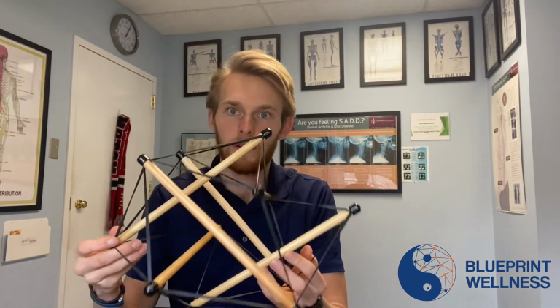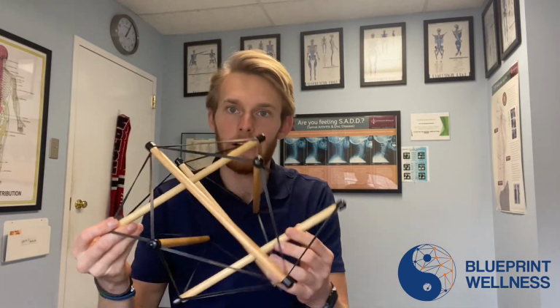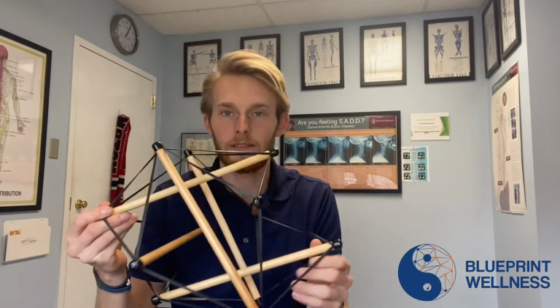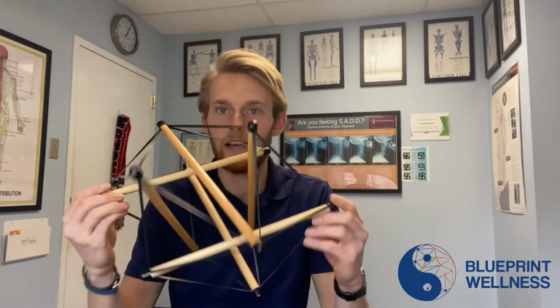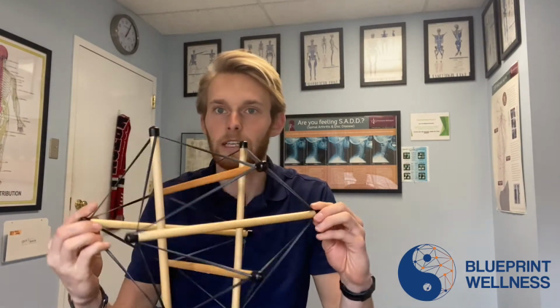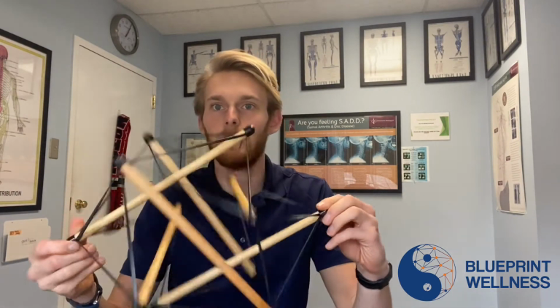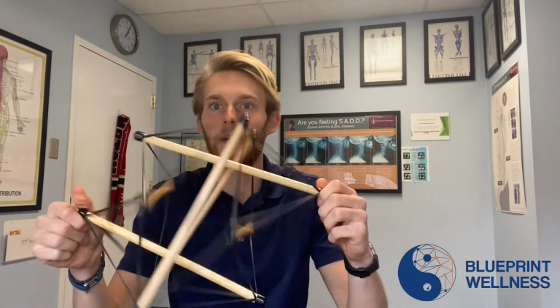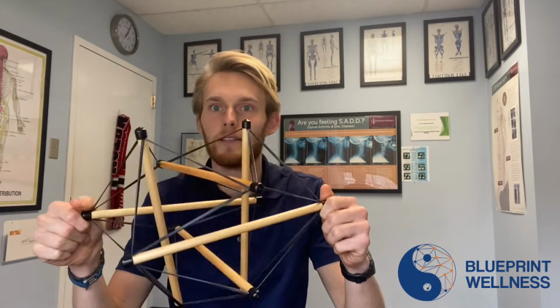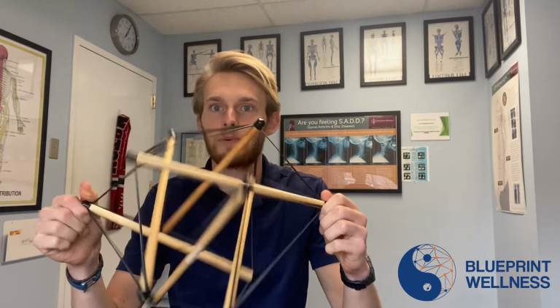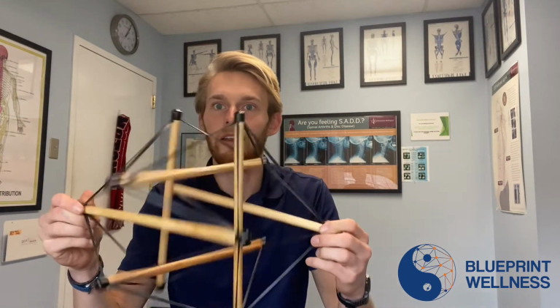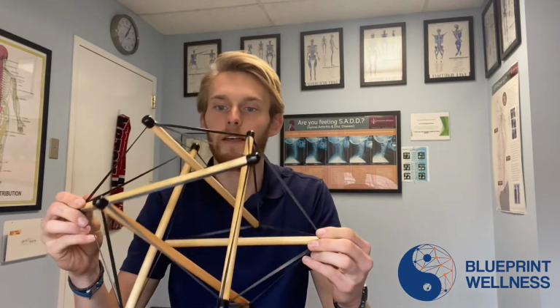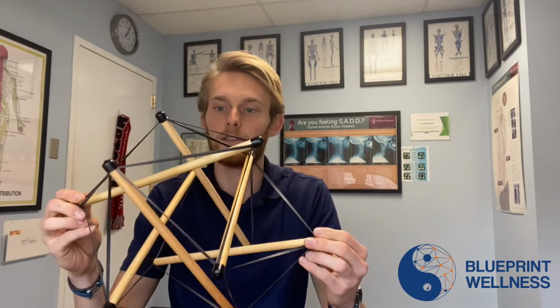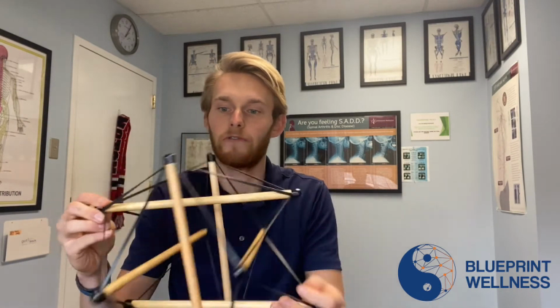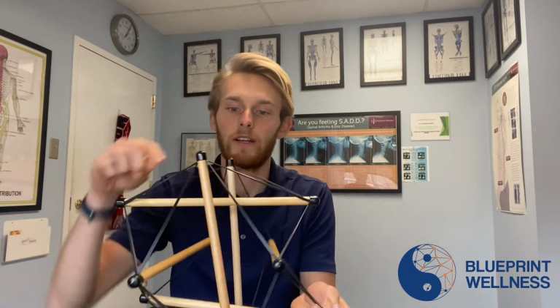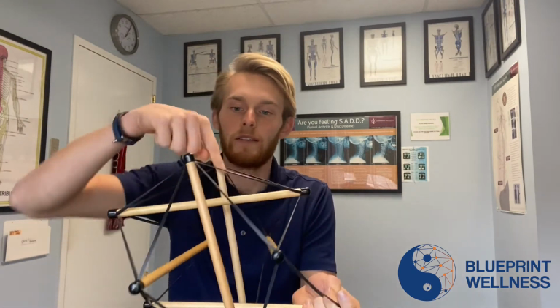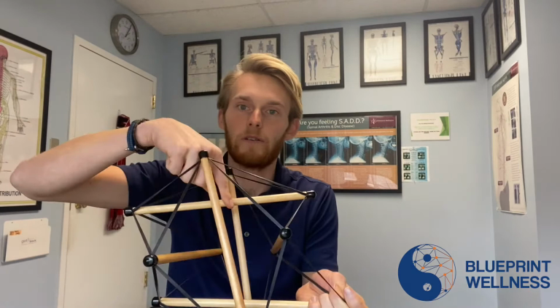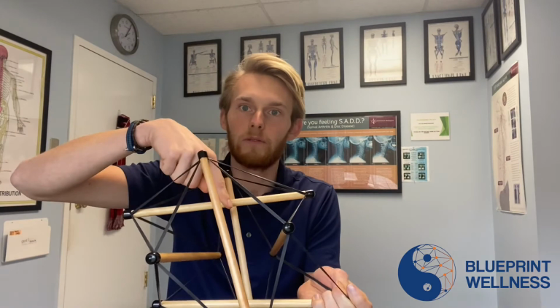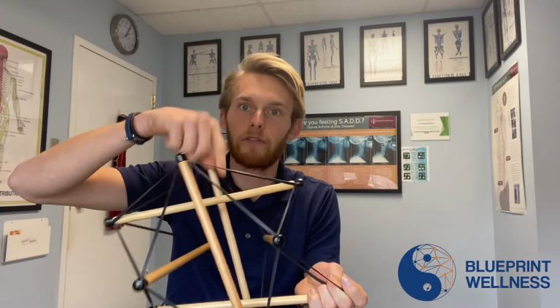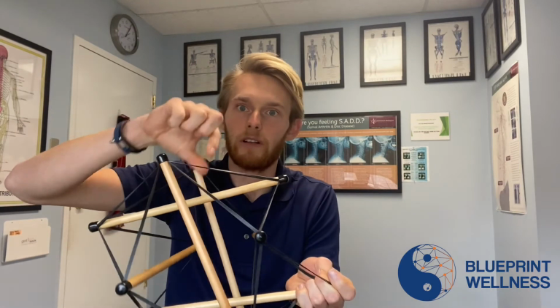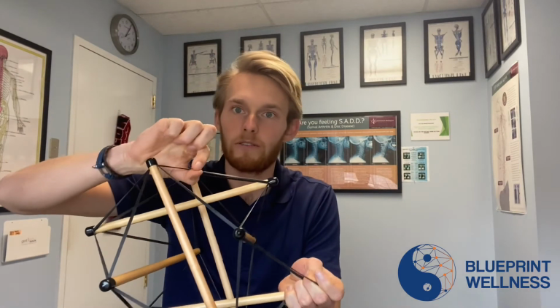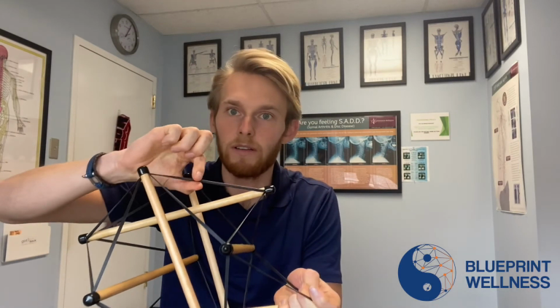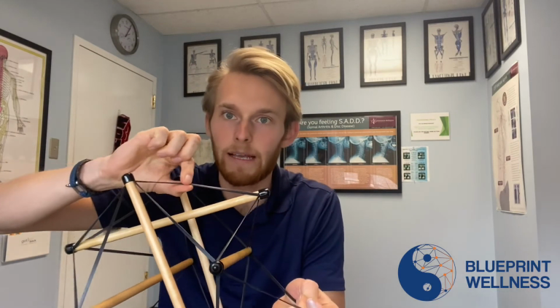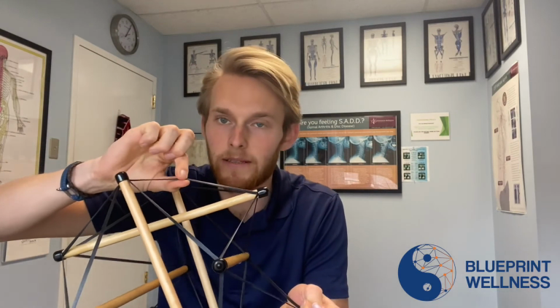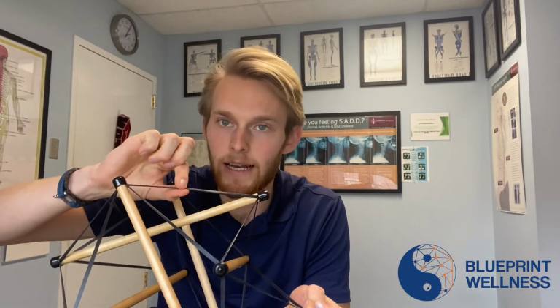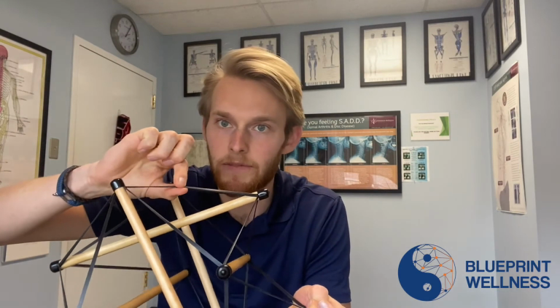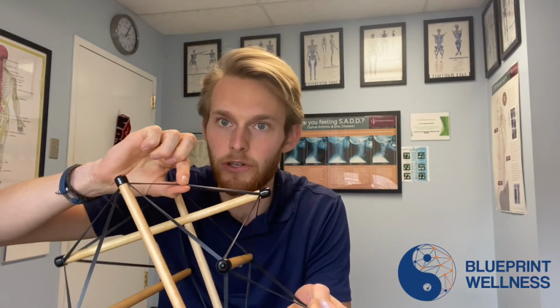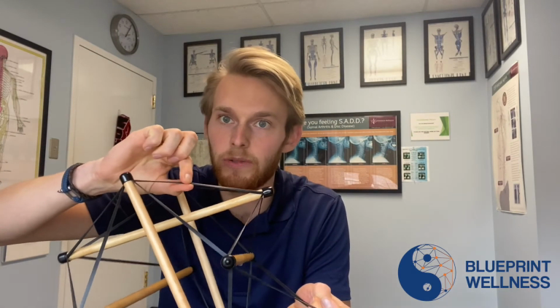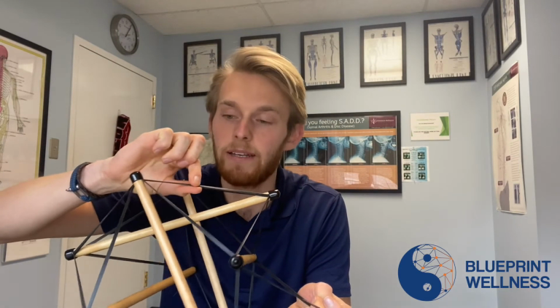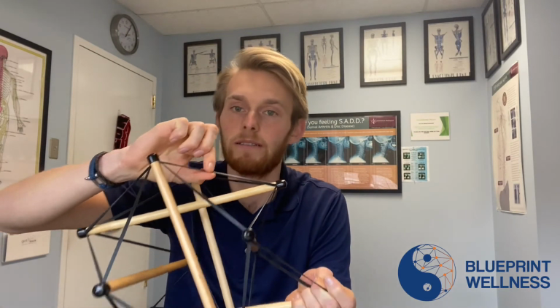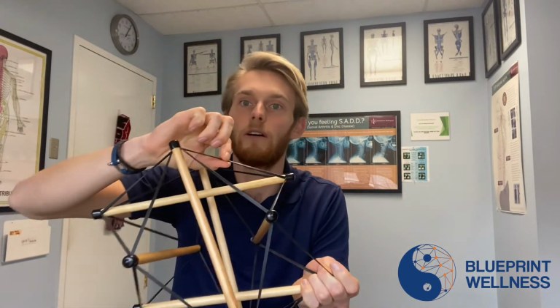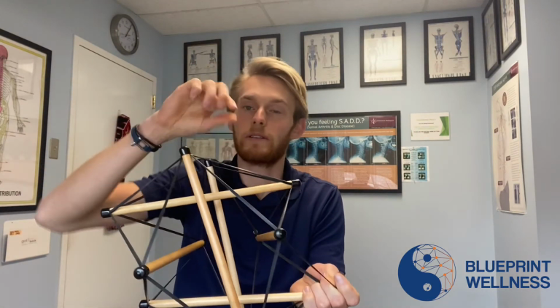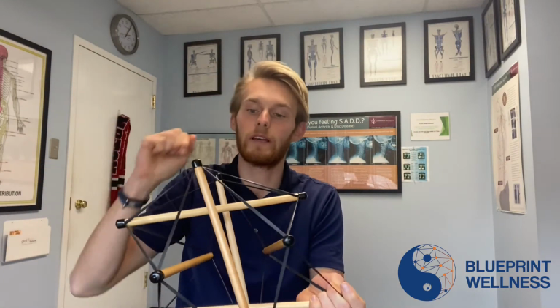I know it doesn't look anything like a foot, but let's just pretend that this is your foot. These are the bones of your foot, these are all the ligaments, connective tissue, tendons, all those different things.